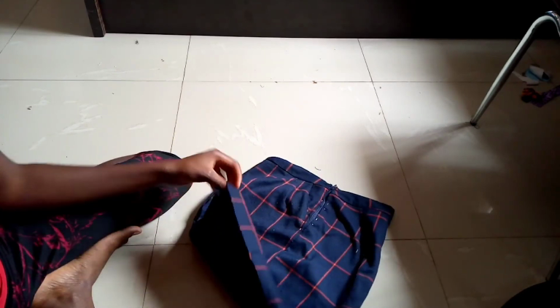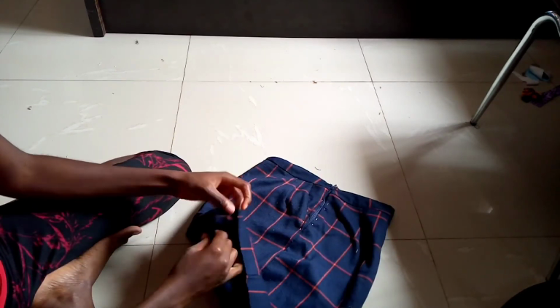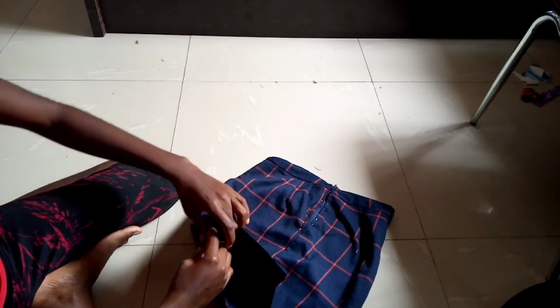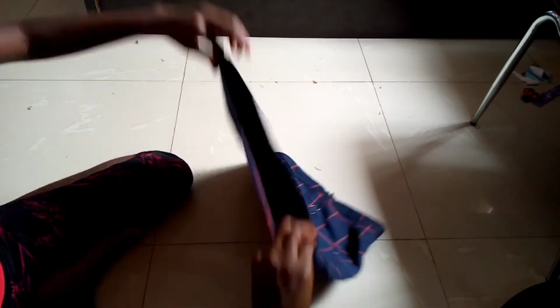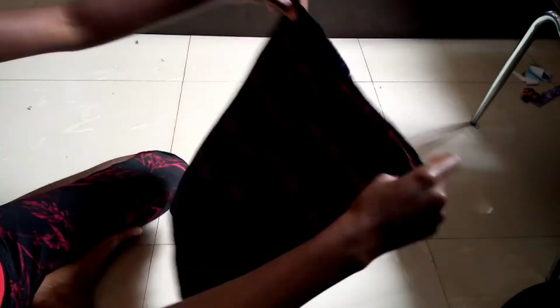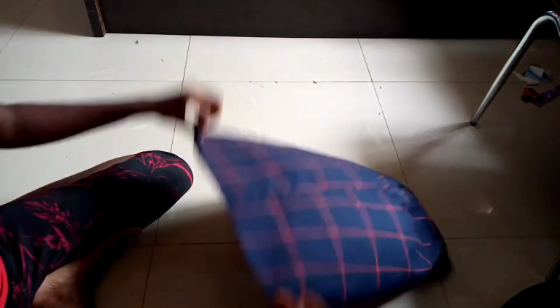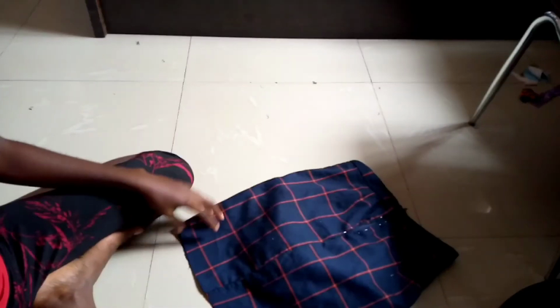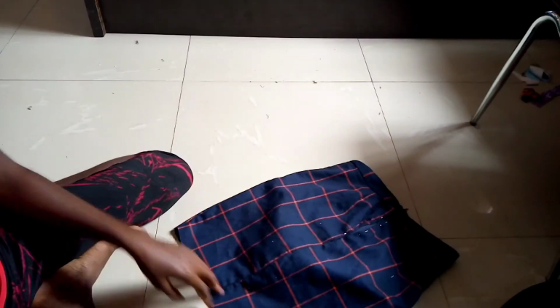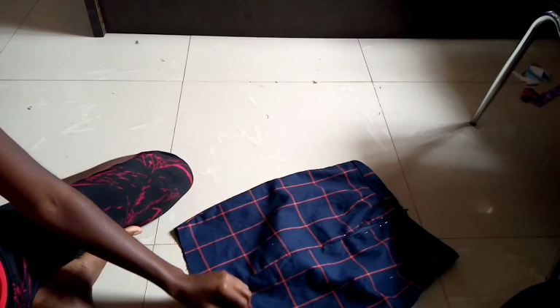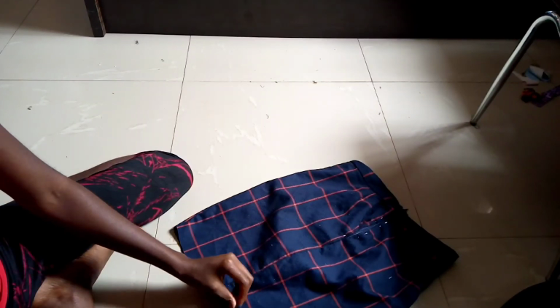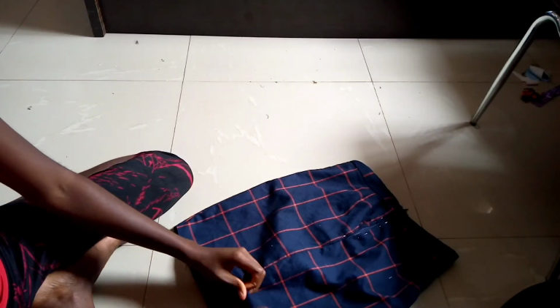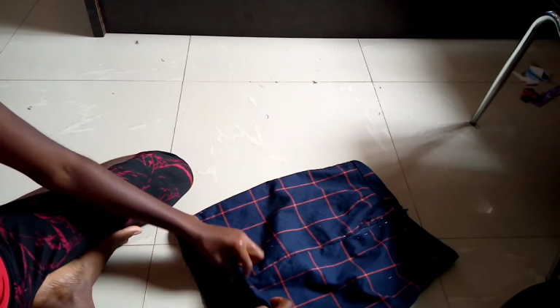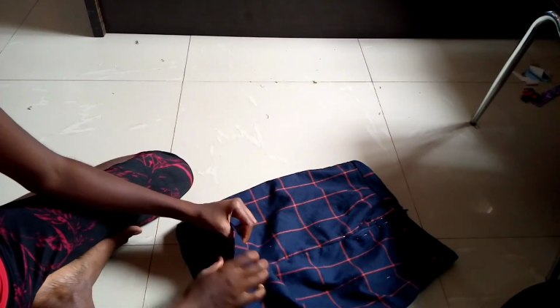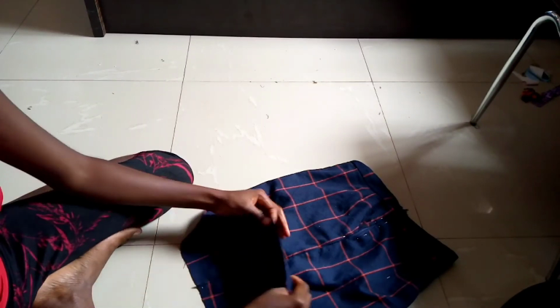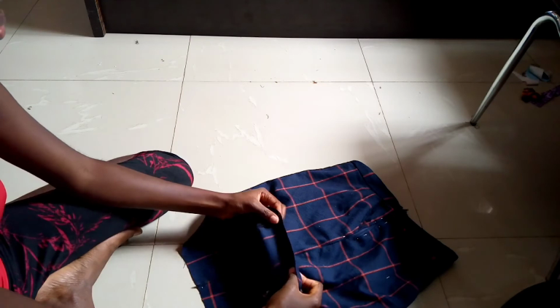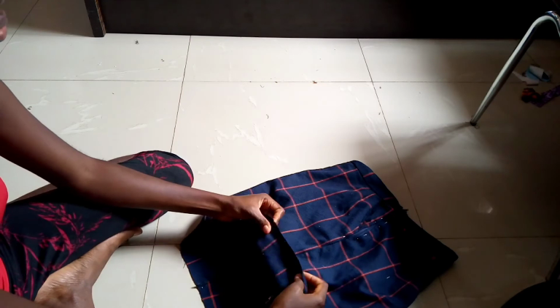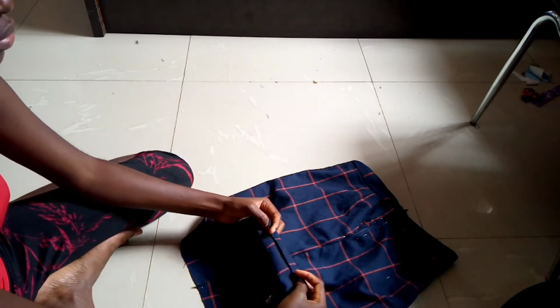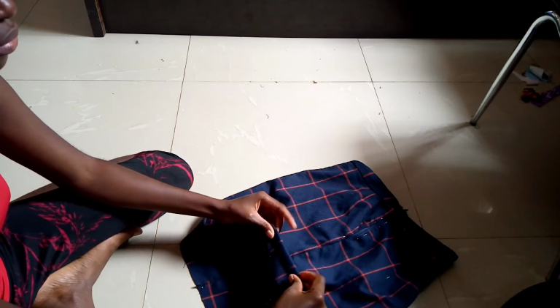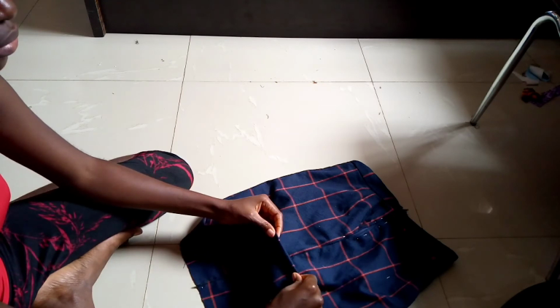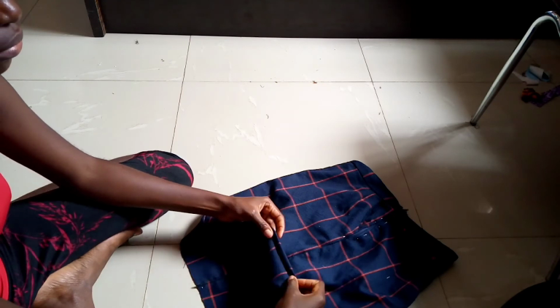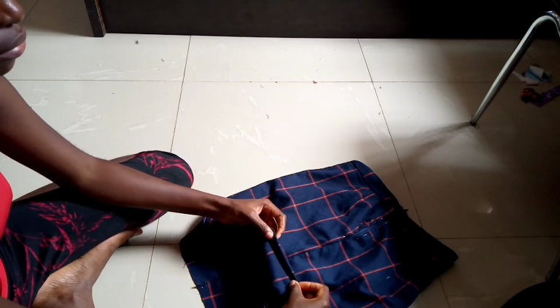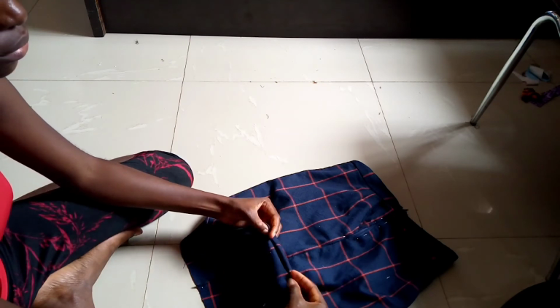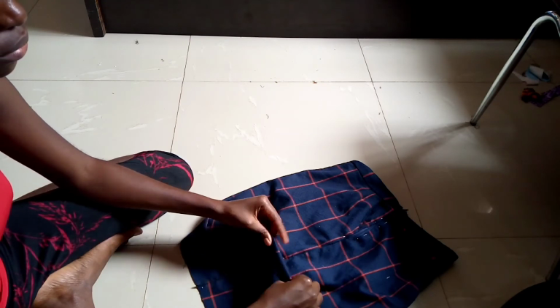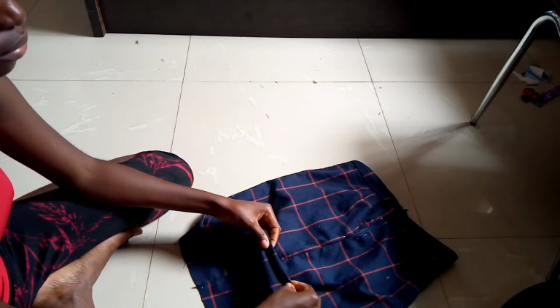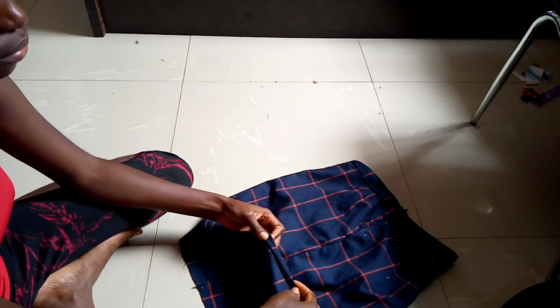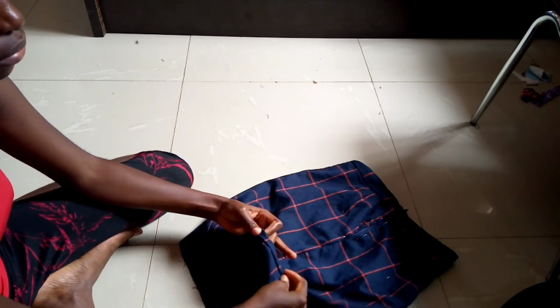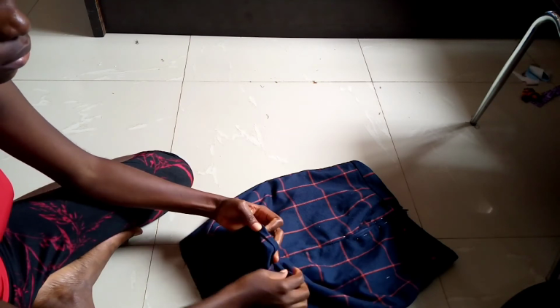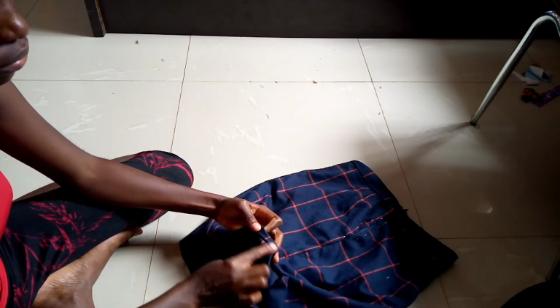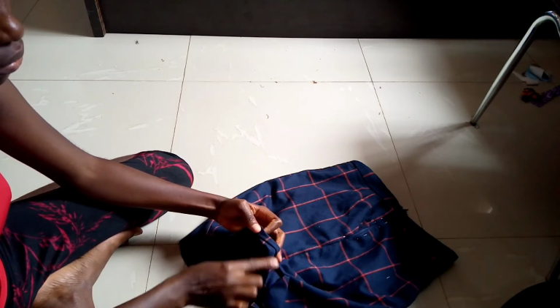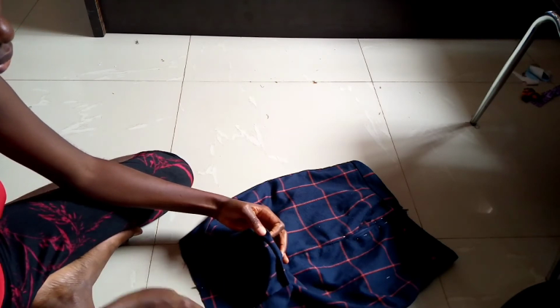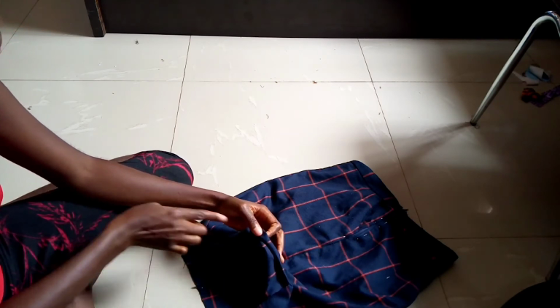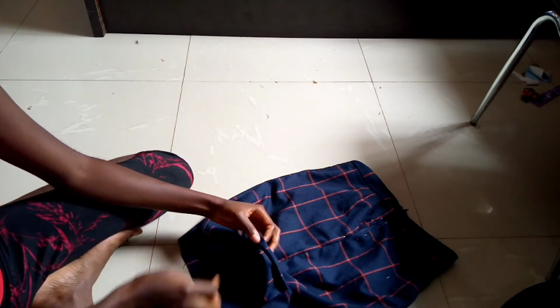To hem the bottom of your skirt, you're going to fold it in twice, pin it, then take it to the machine and sew.